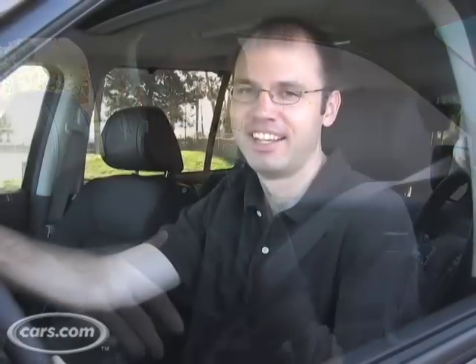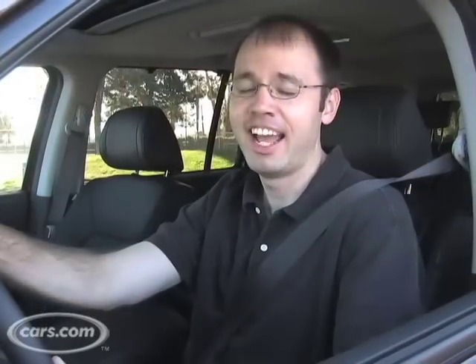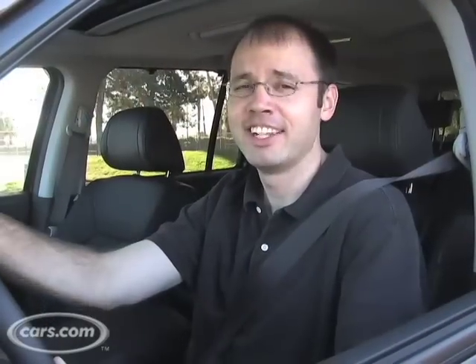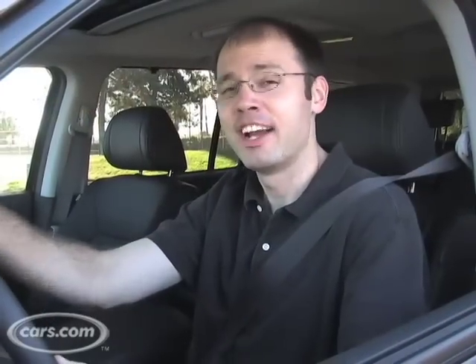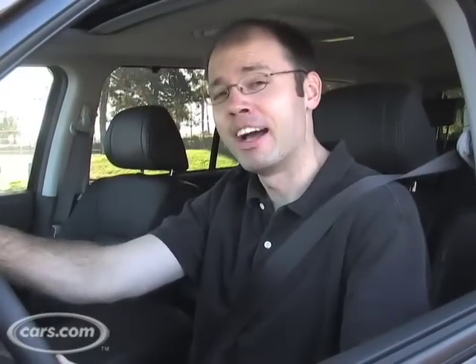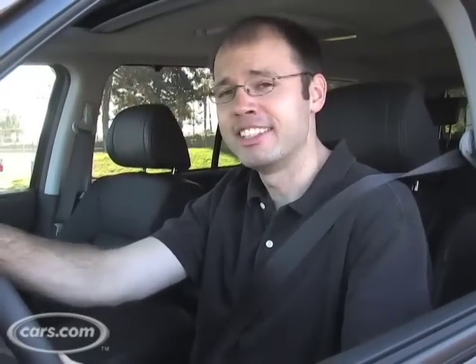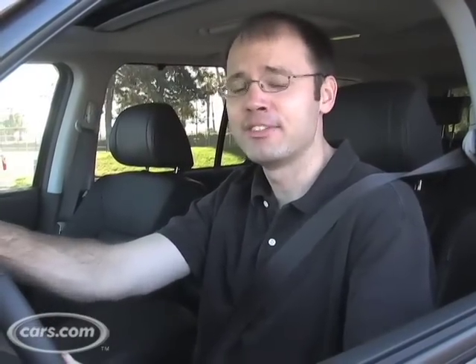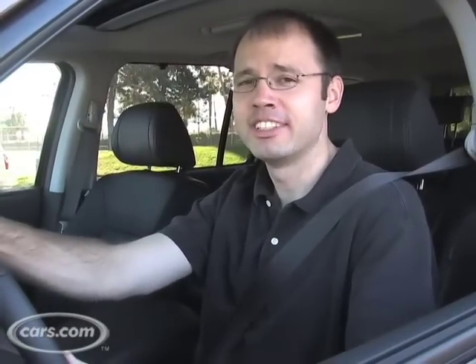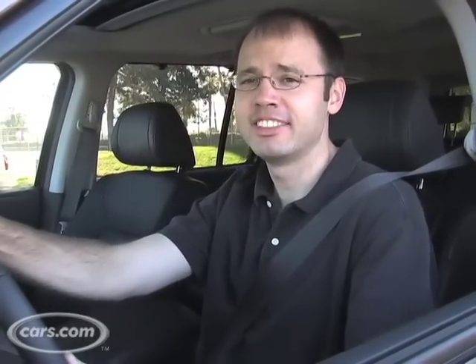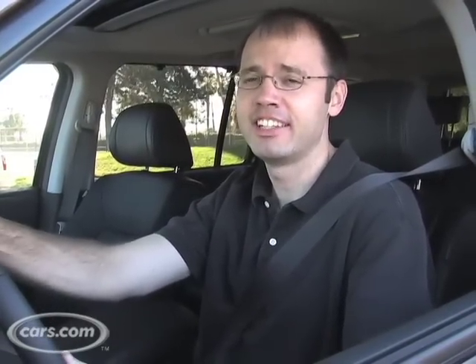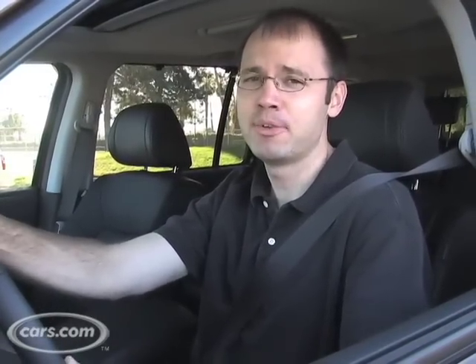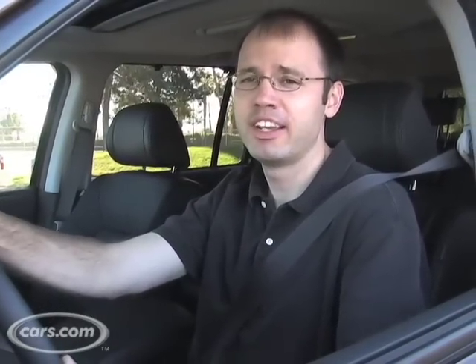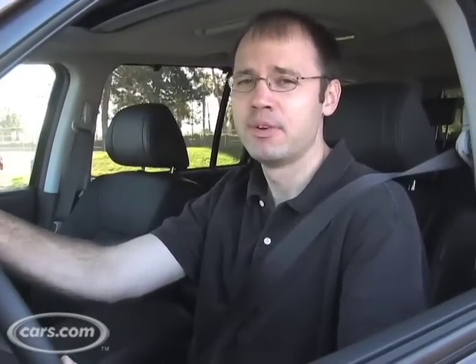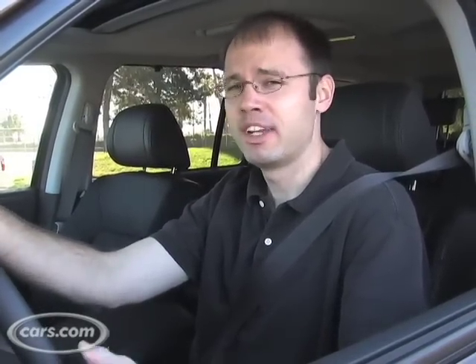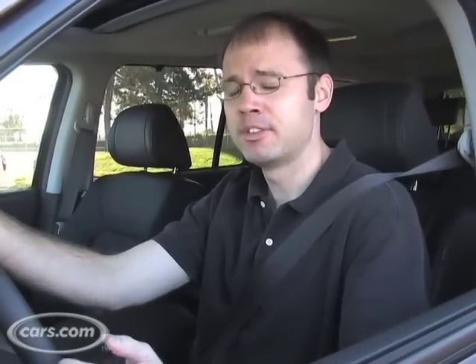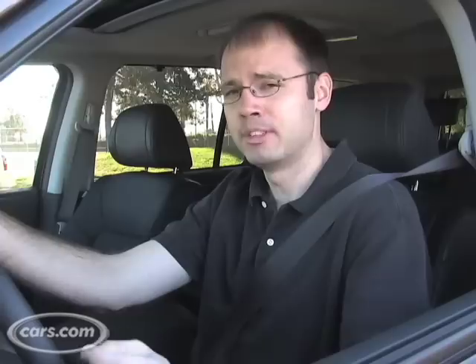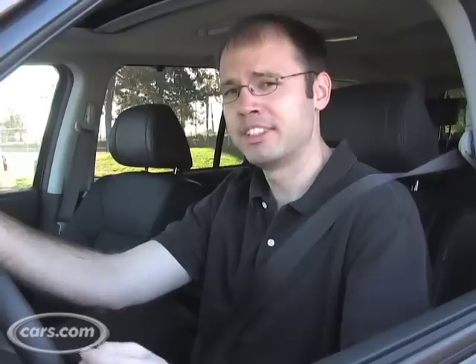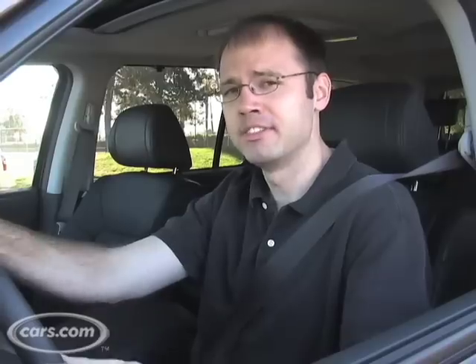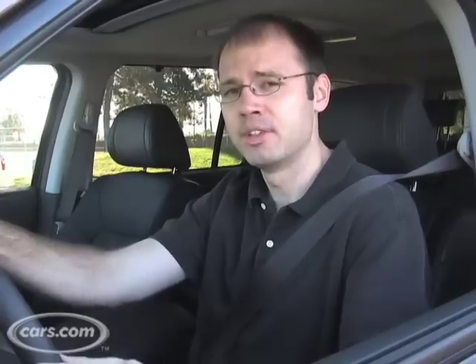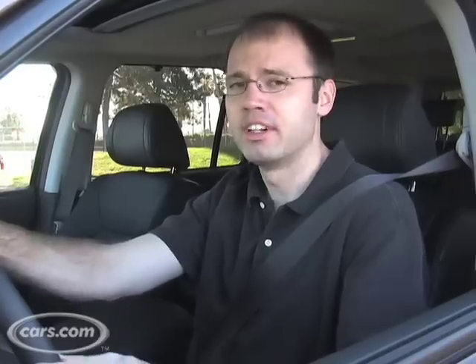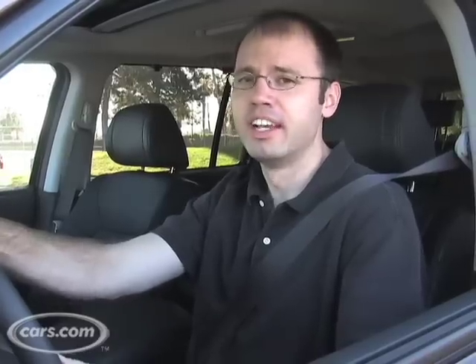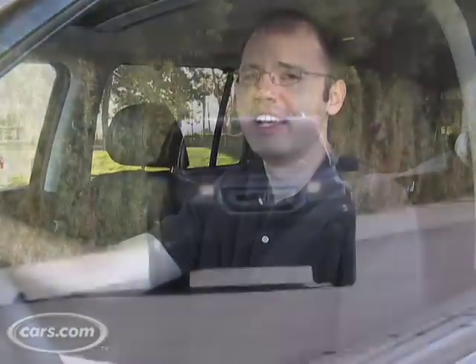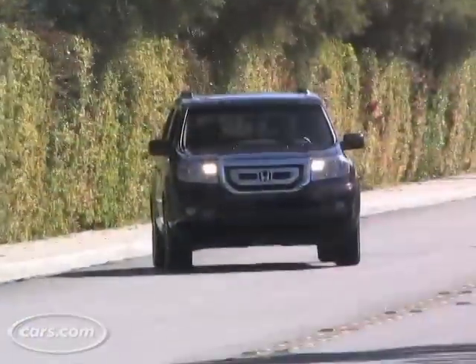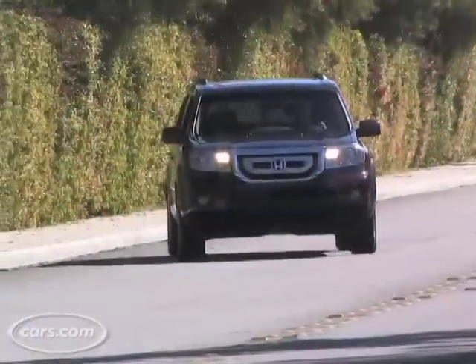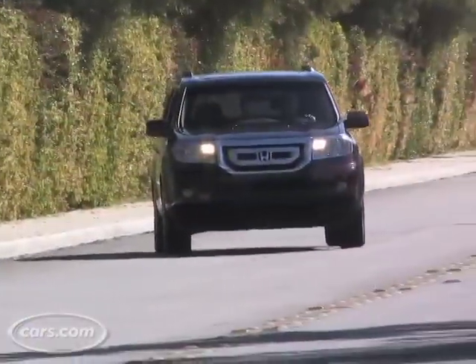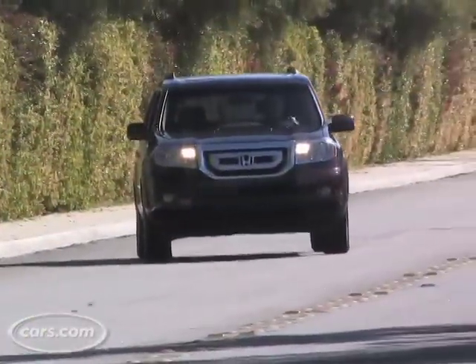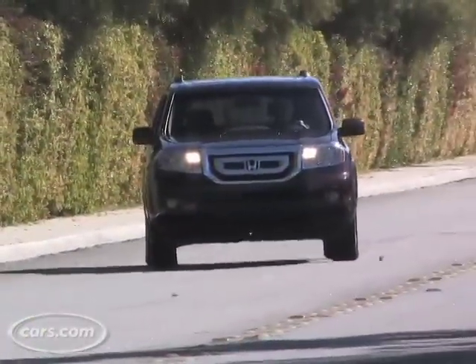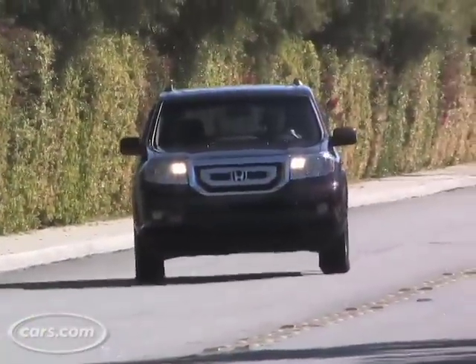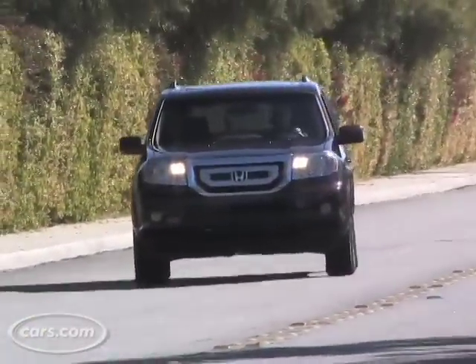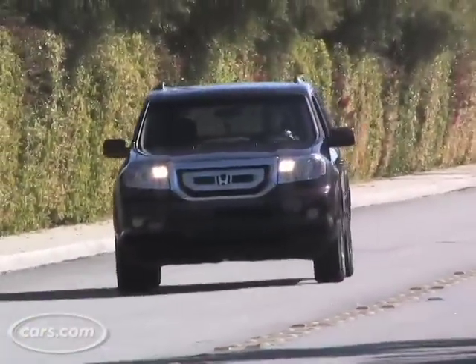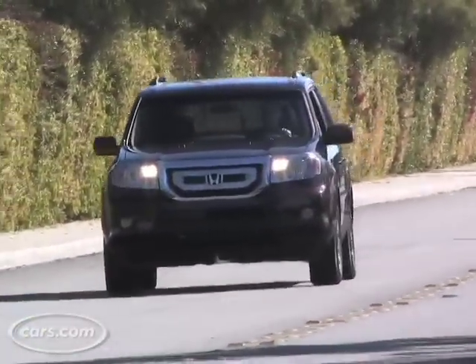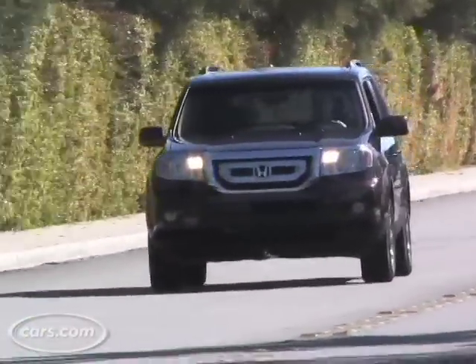I had a chance to drive the Pilot in the California desert and came away with a favorable impression of the vehicle overall. It's confident on the highway and feels very stable at higher speeds.